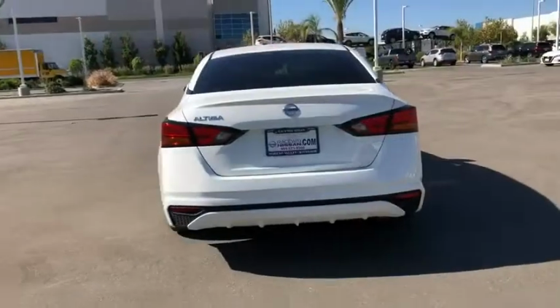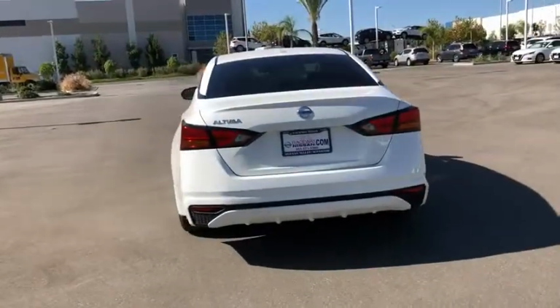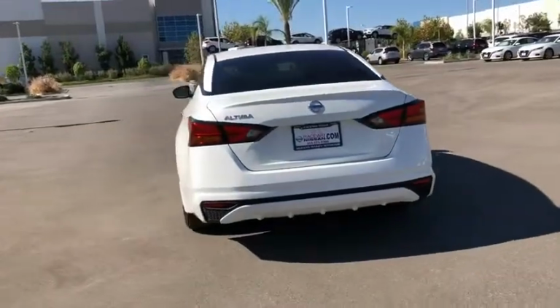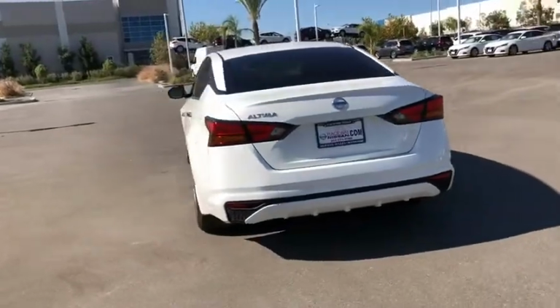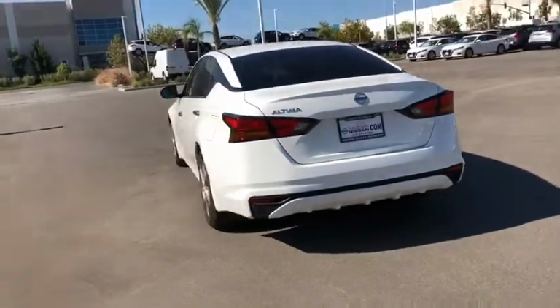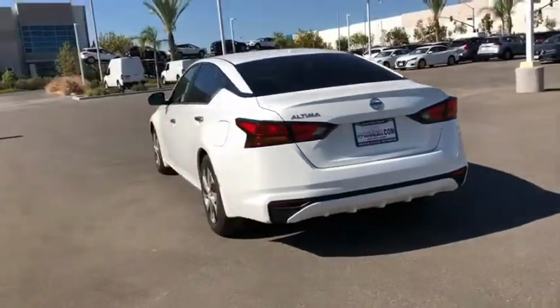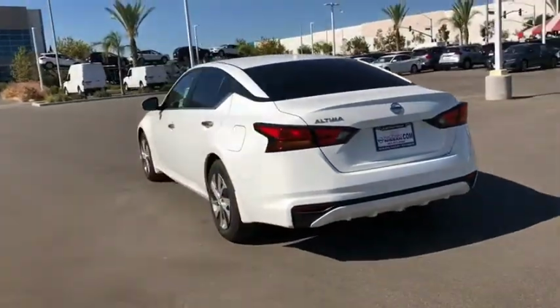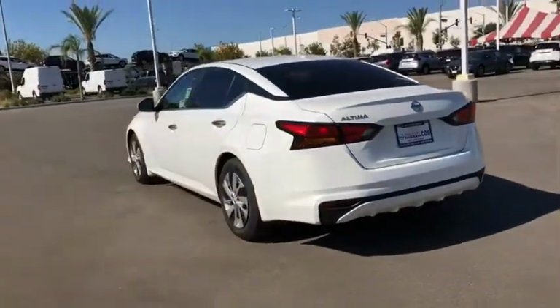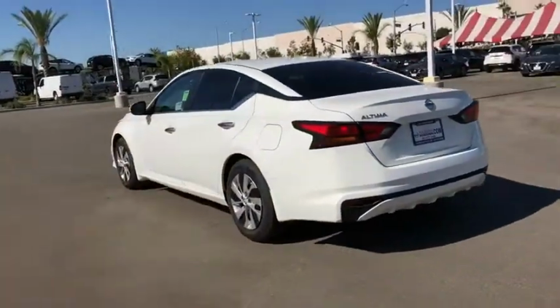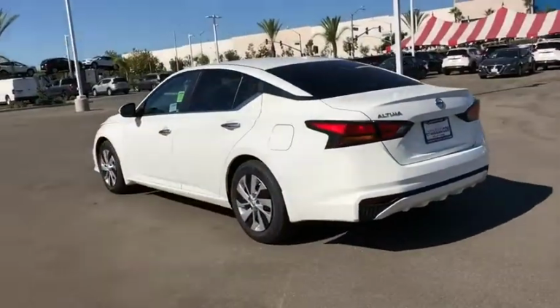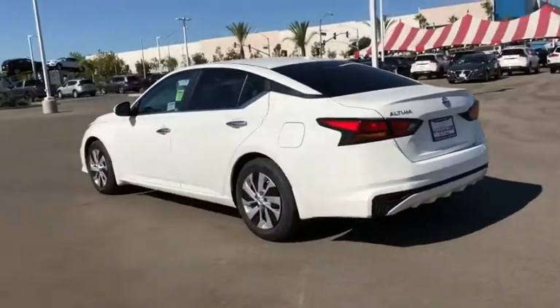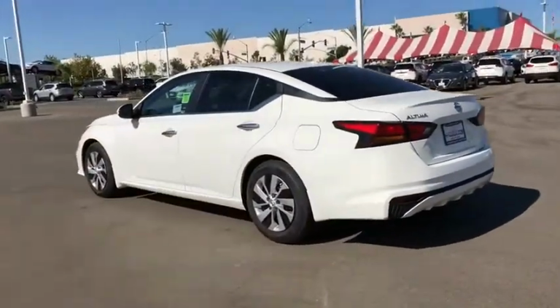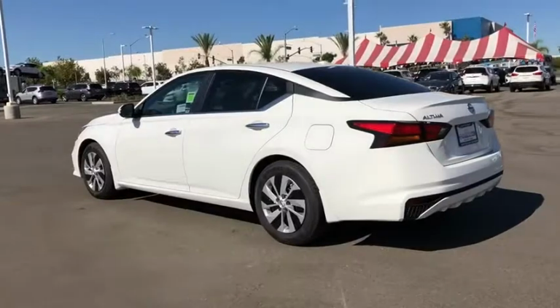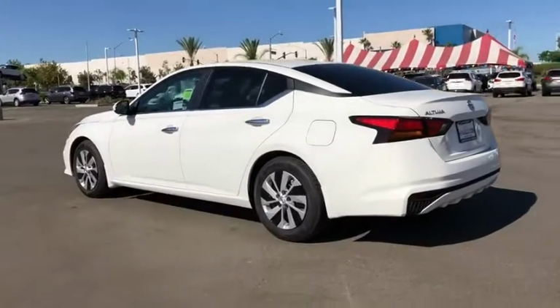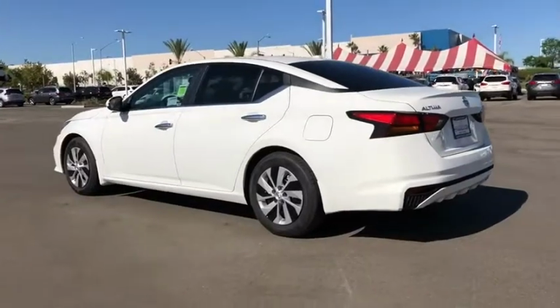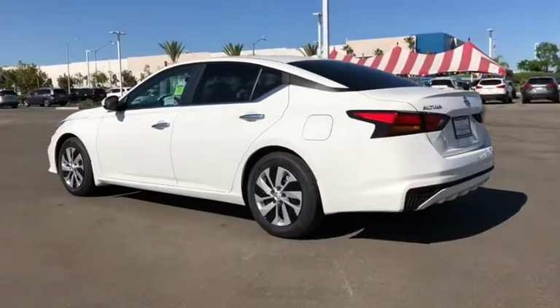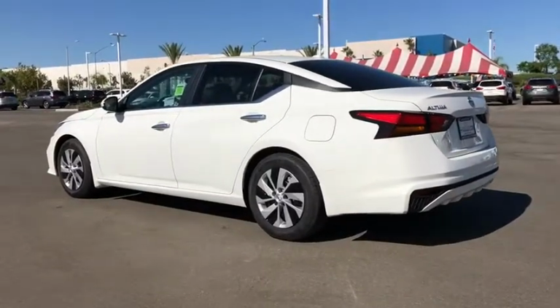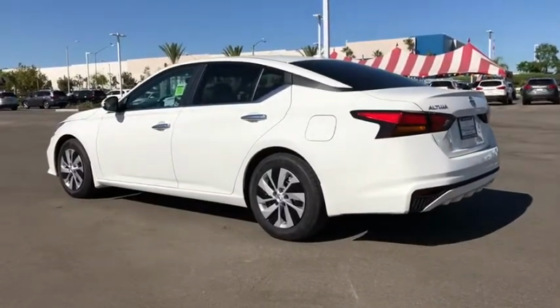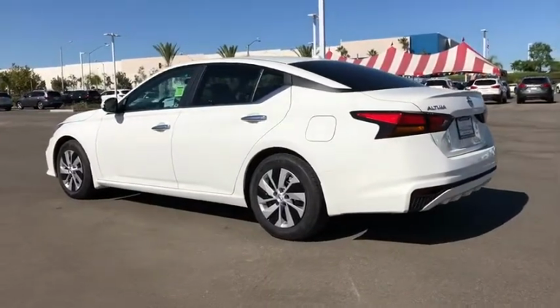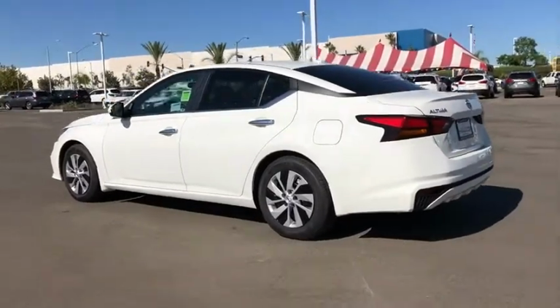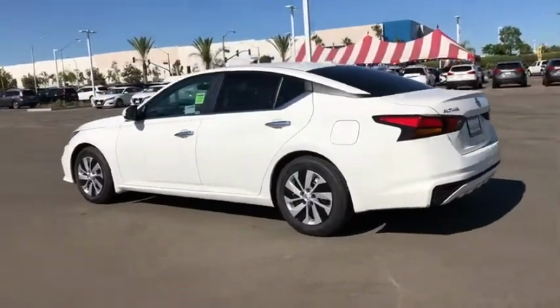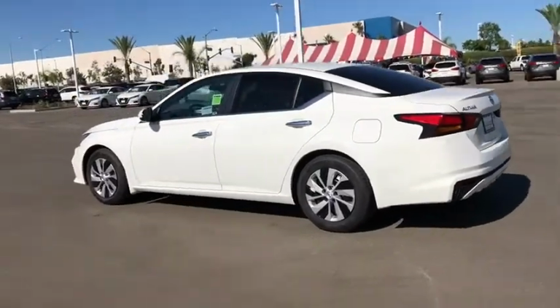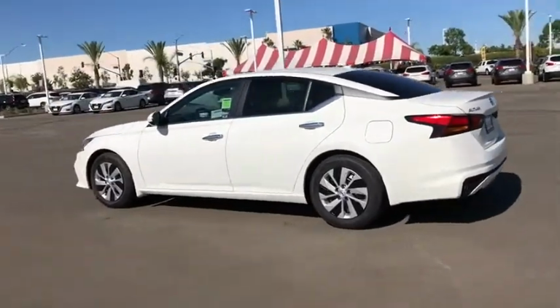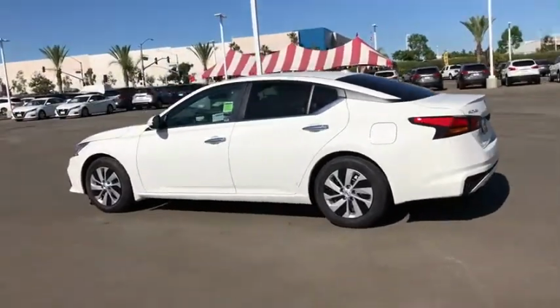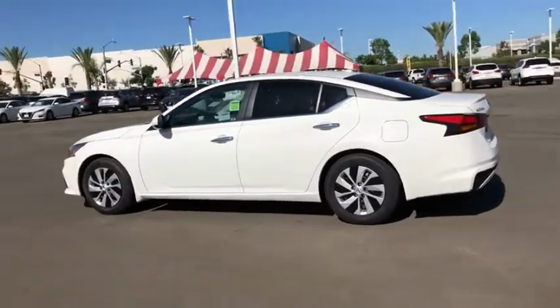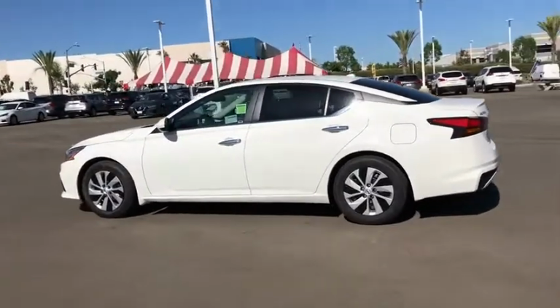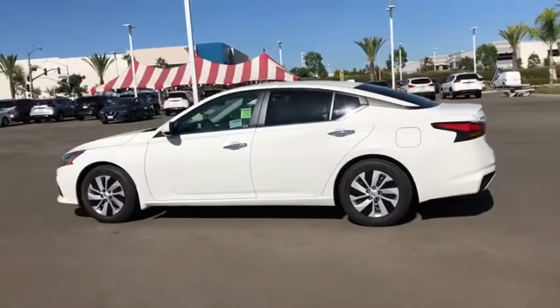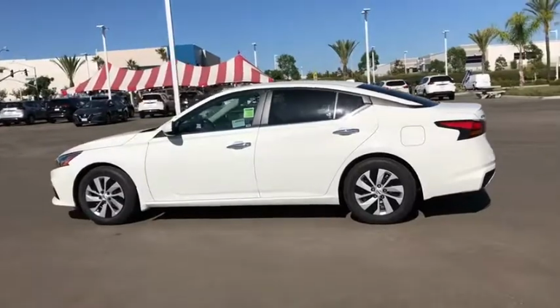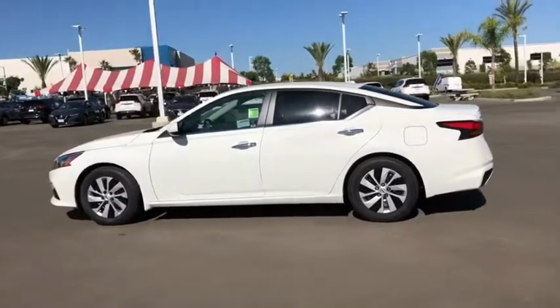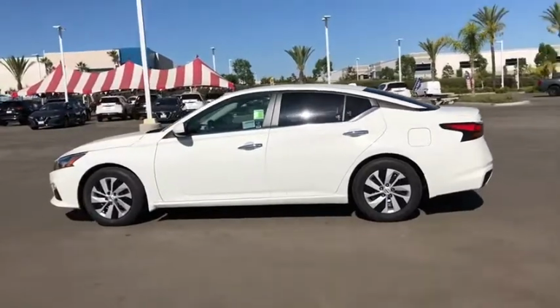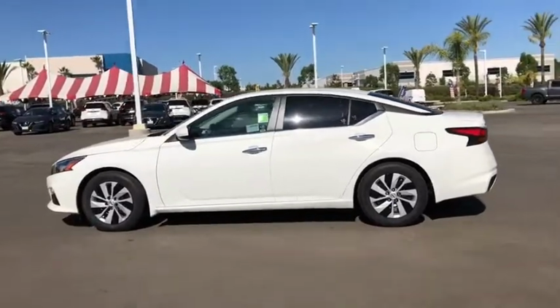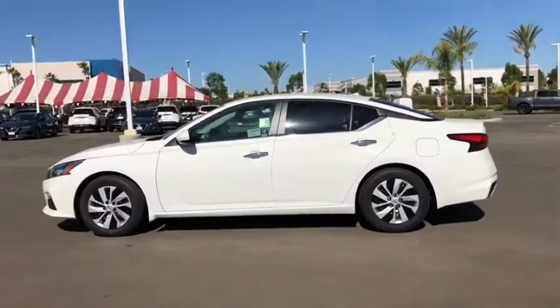This vehicle has less than 100 miles. Here are some of this vehicle's great options: traction control, dual airbags, power steering, four-wheel disc brakes, center armrest, trip computer.